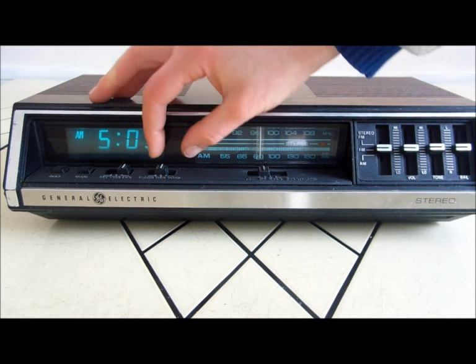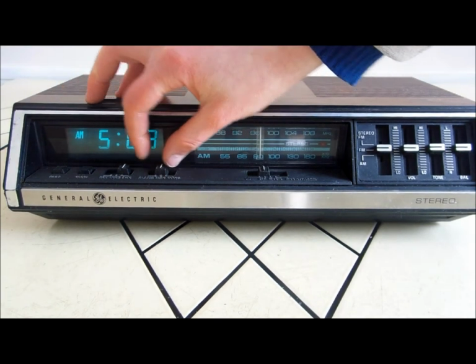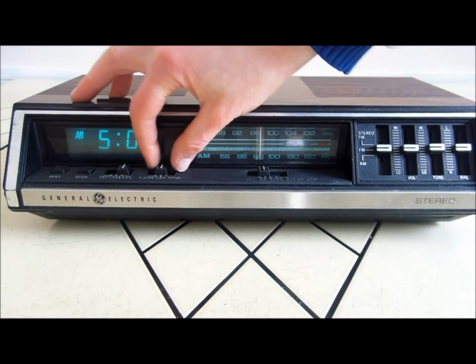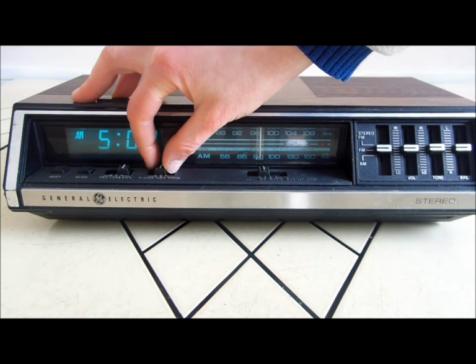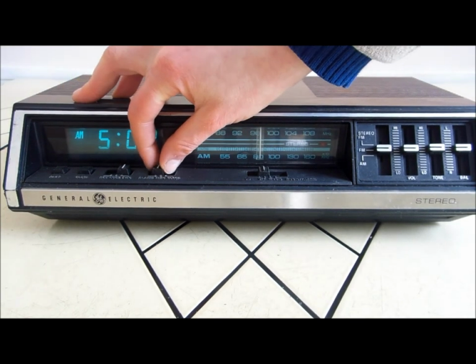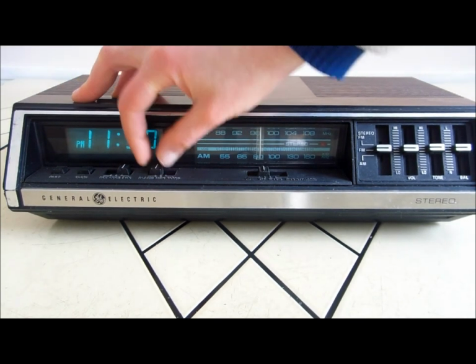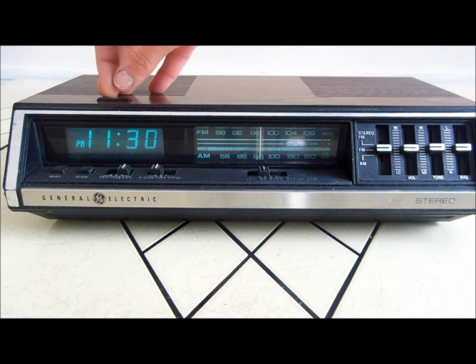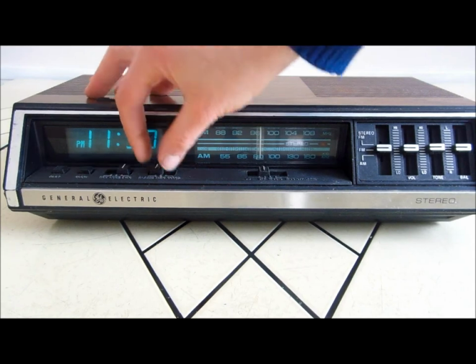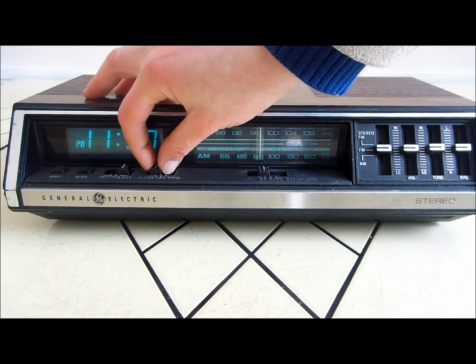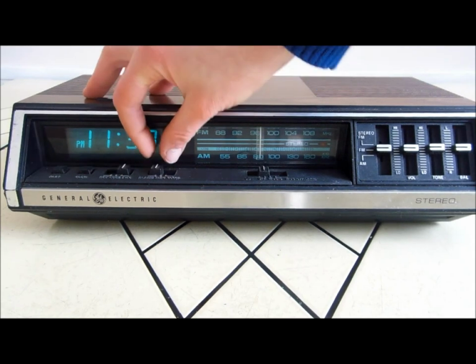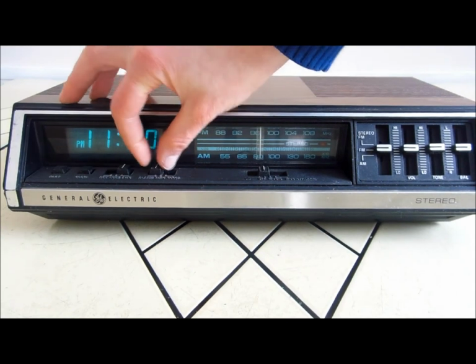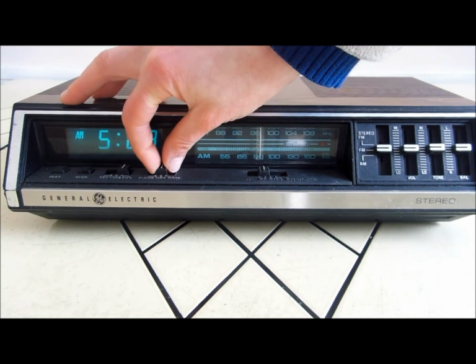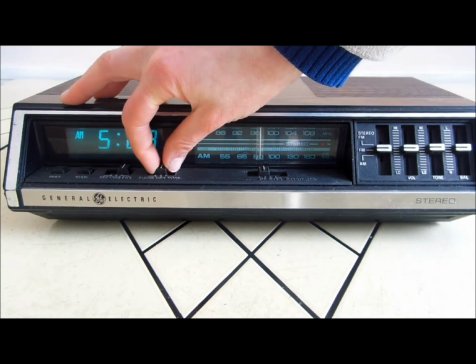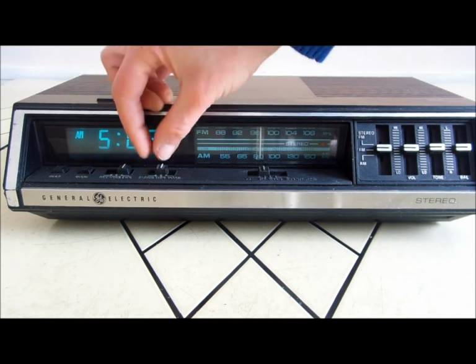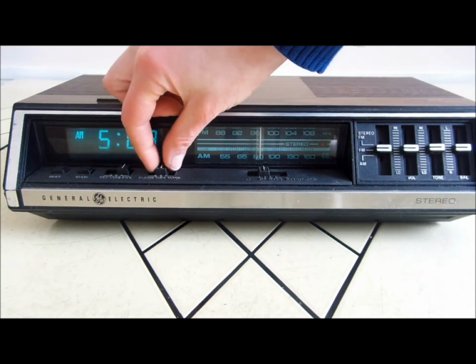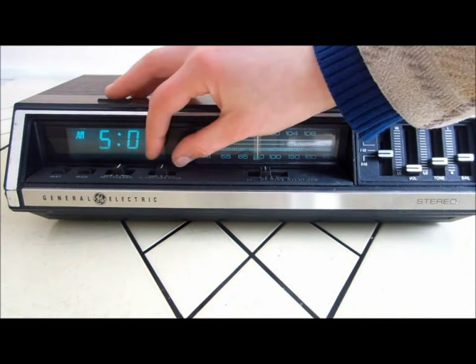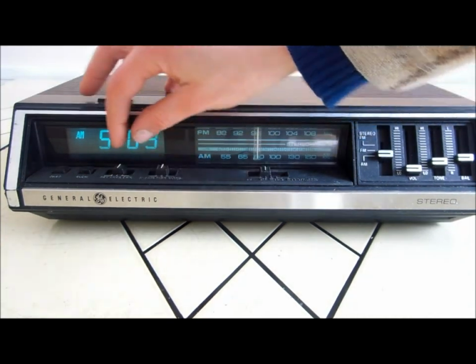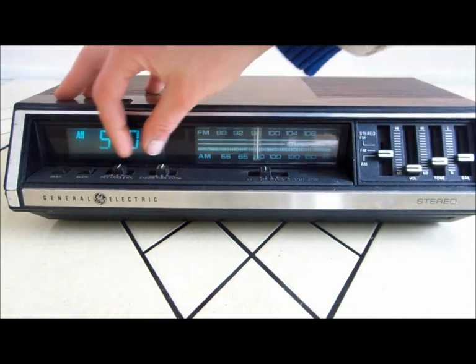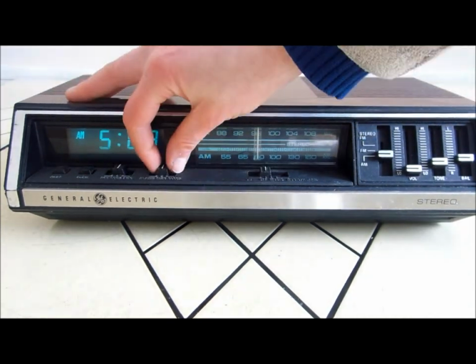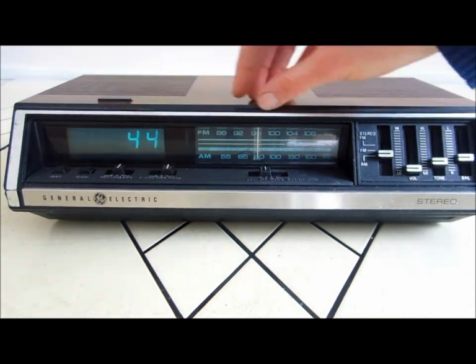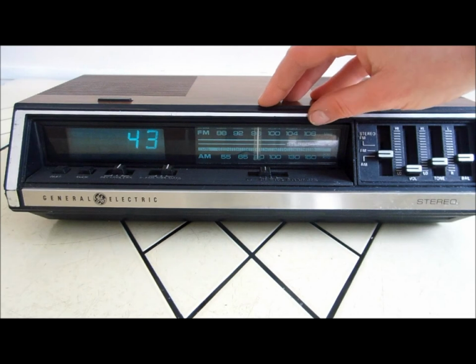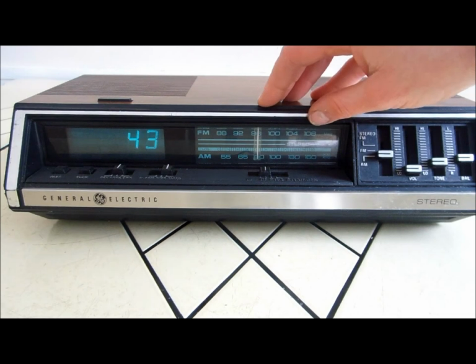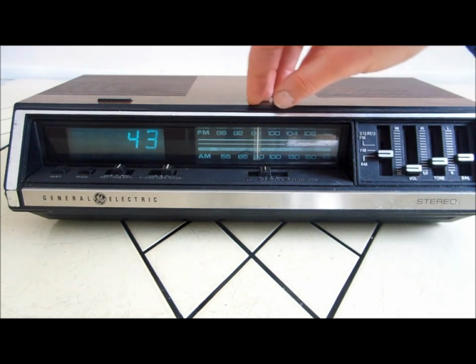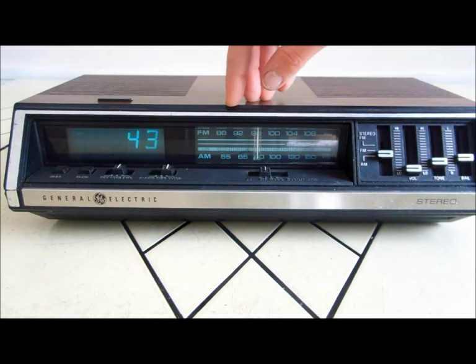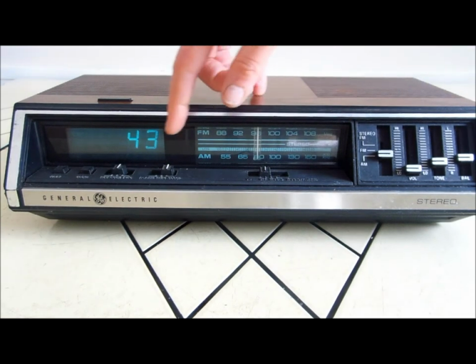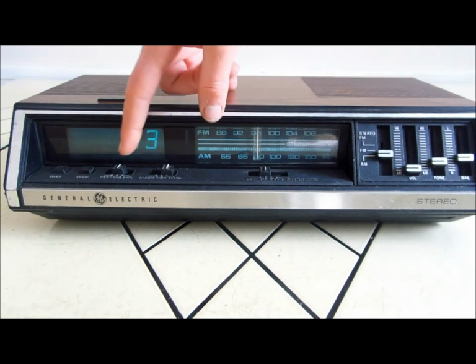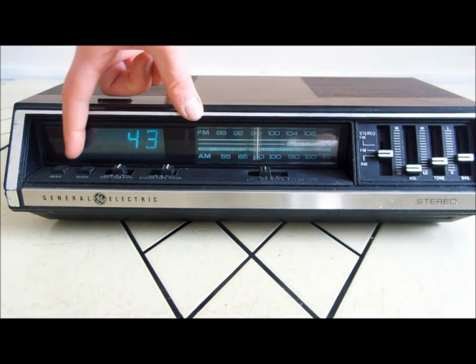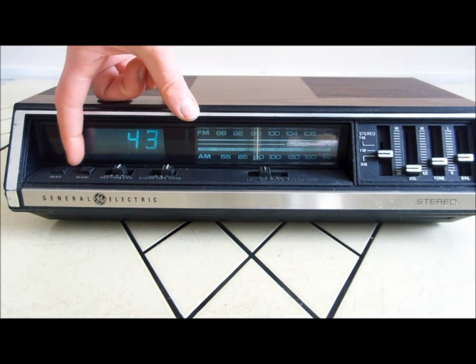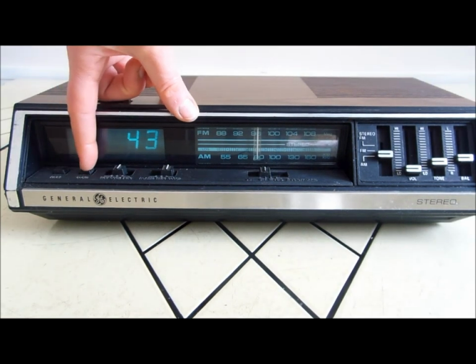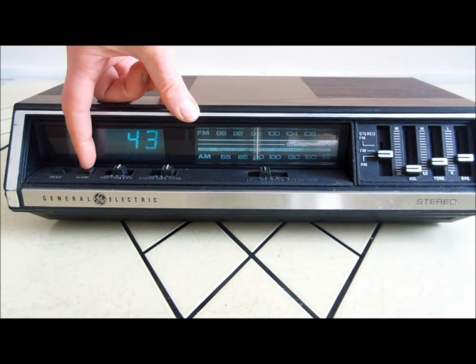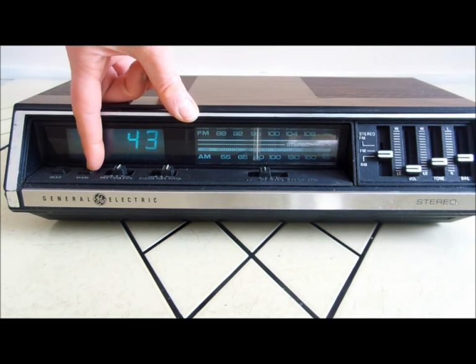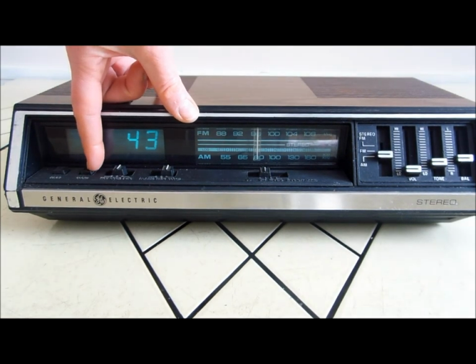To set the alarm, you just push this here, or you can set the time. There's also a sleep setting — you can change how many minutes you want to sleep.